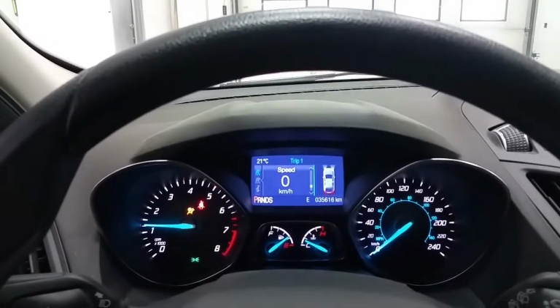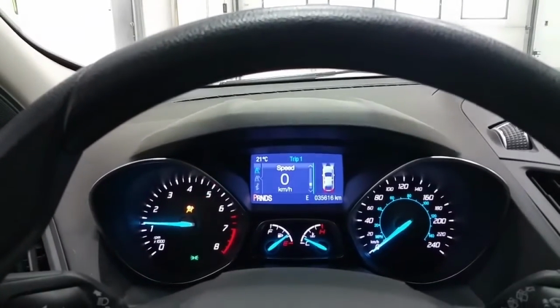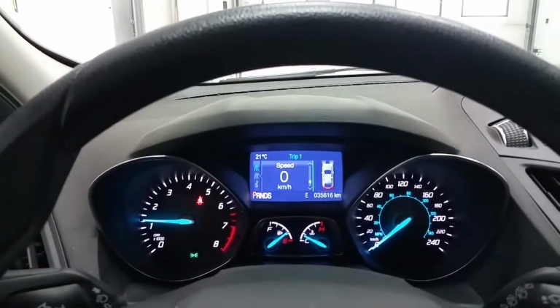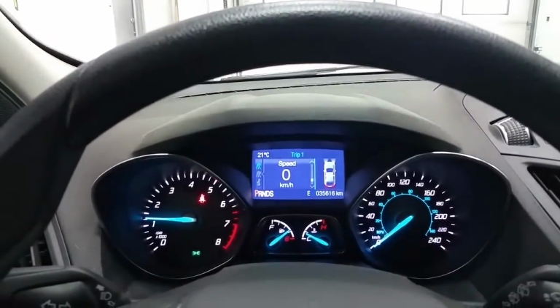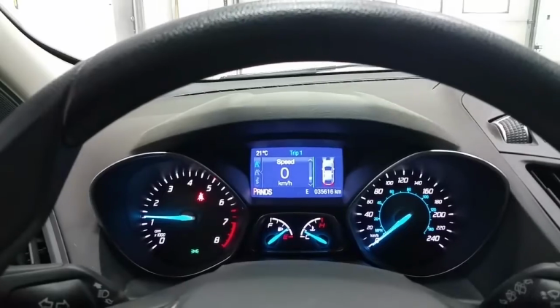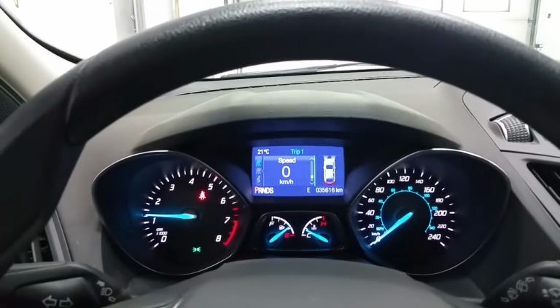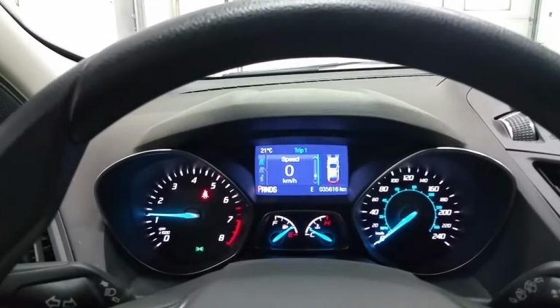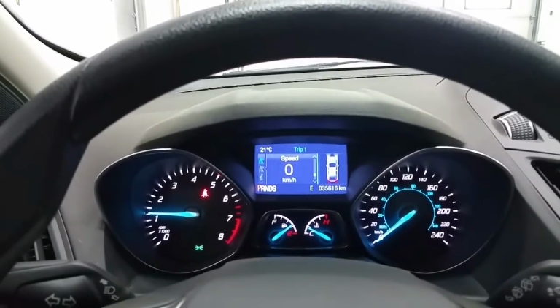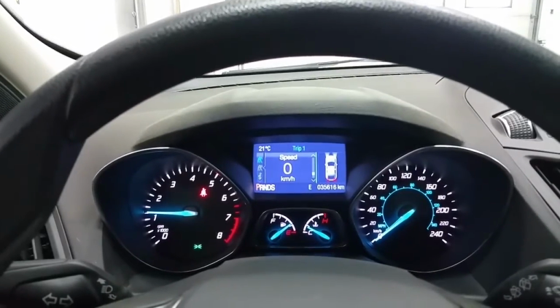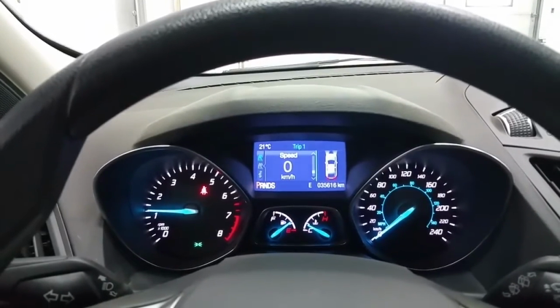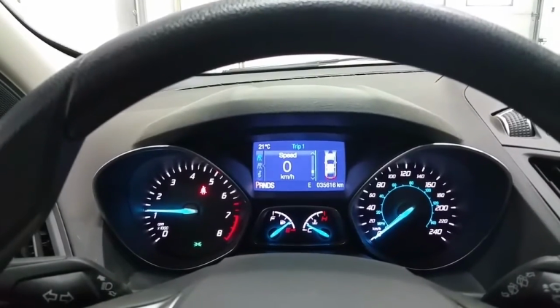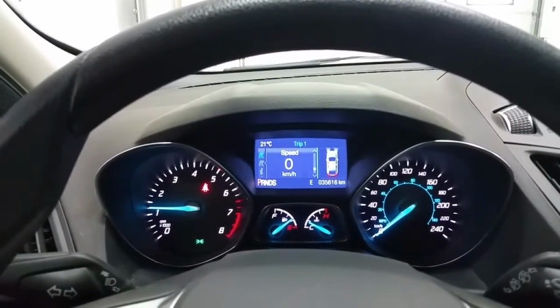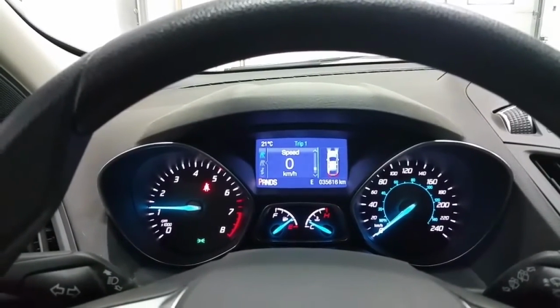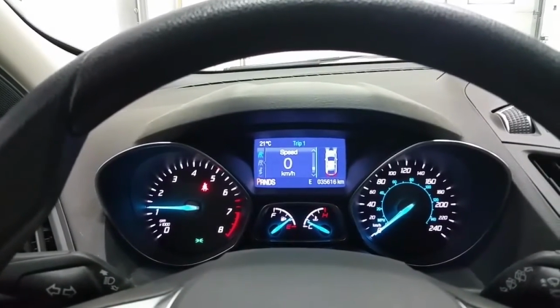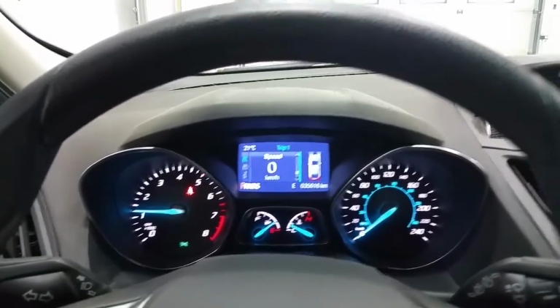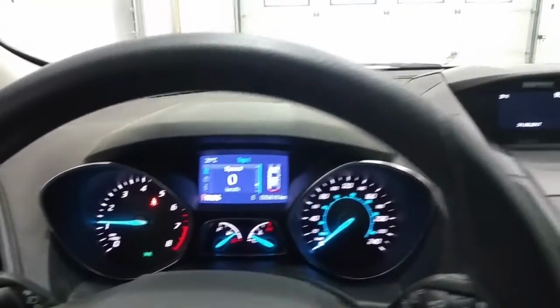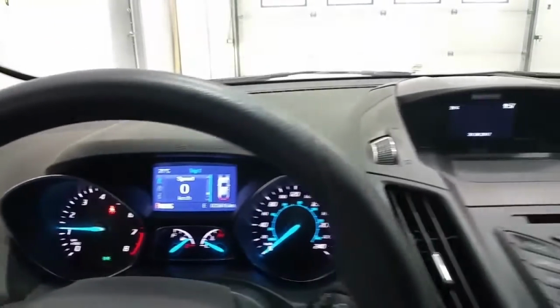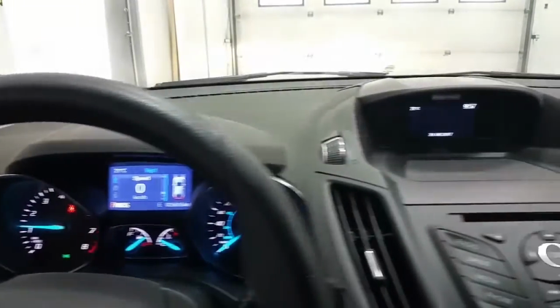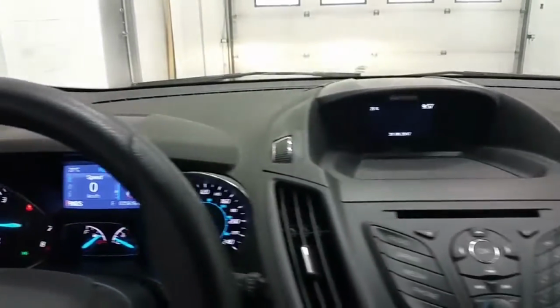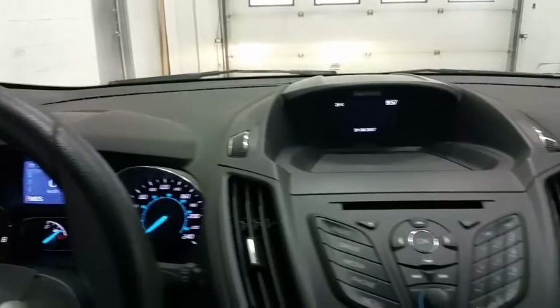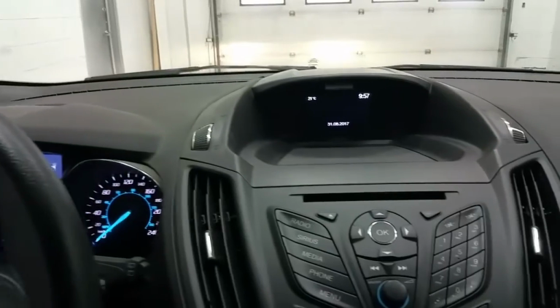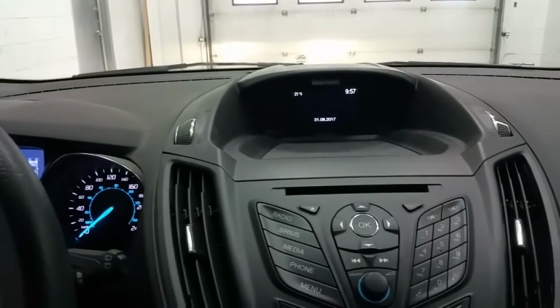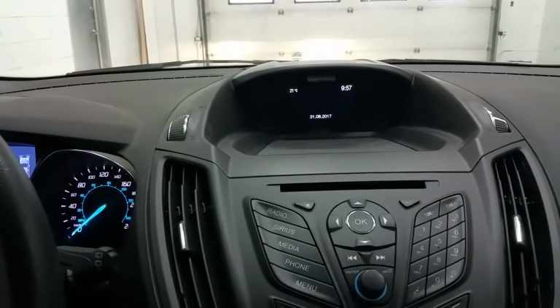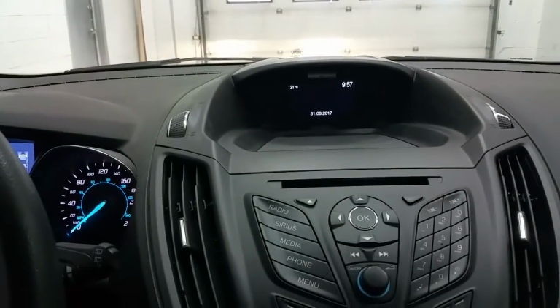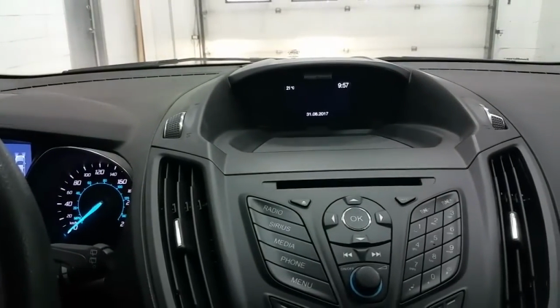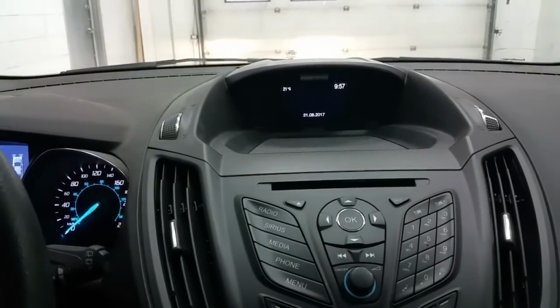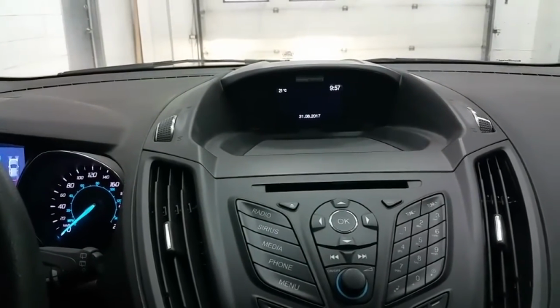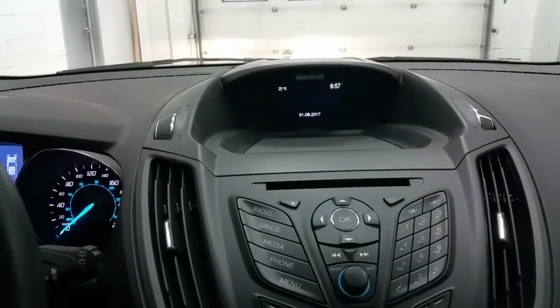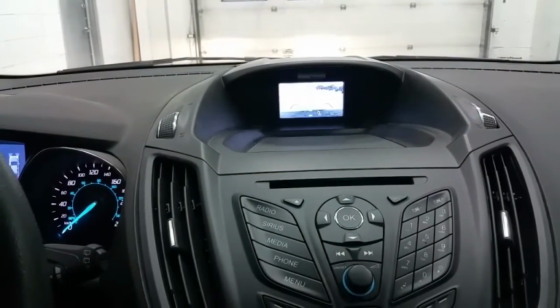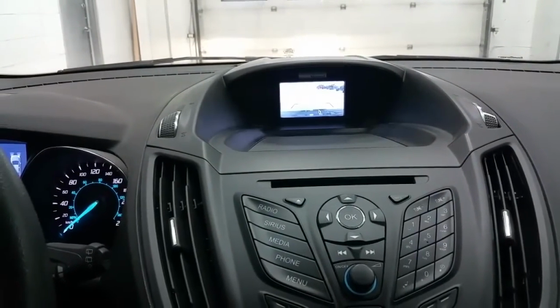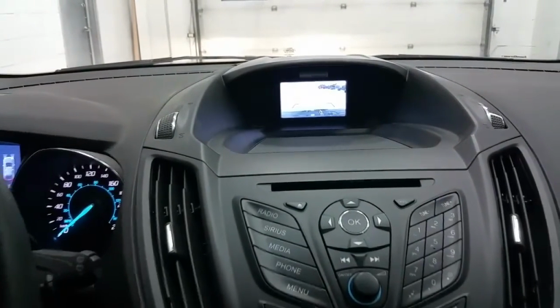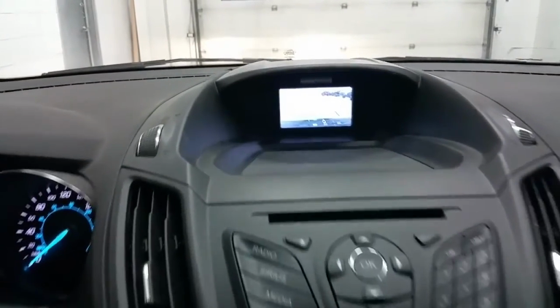We have a digital information center in the instrument cluster and an outside temperature display. The vehicle is also equipped with a backup camera when it is shifted to reverse.